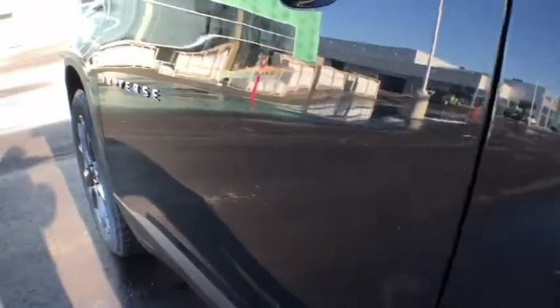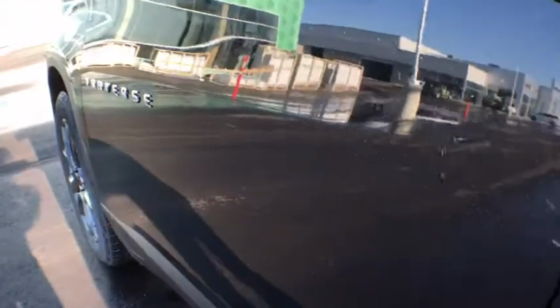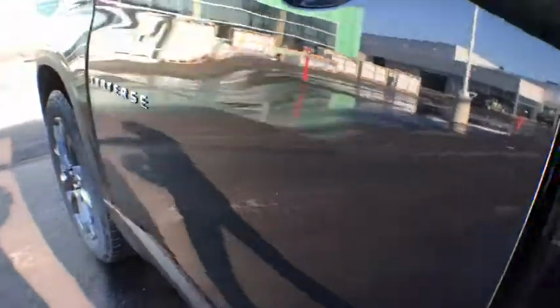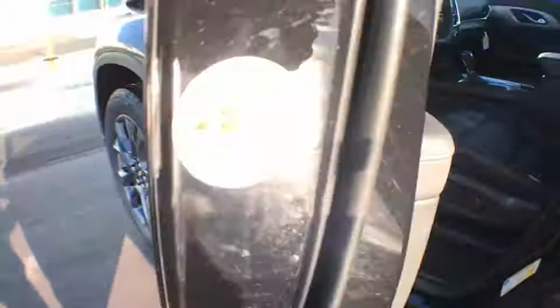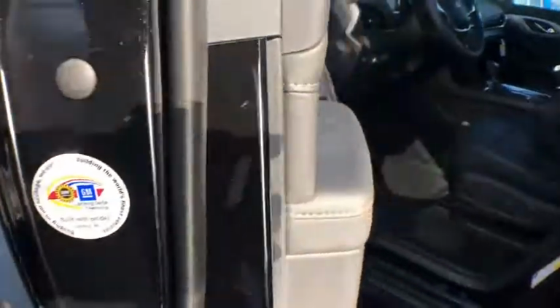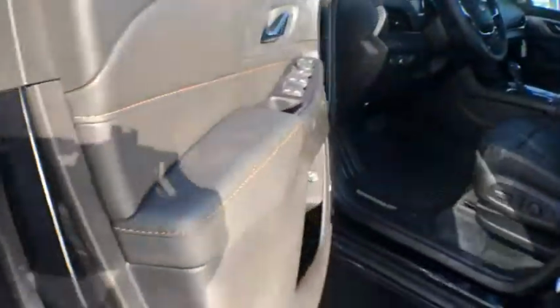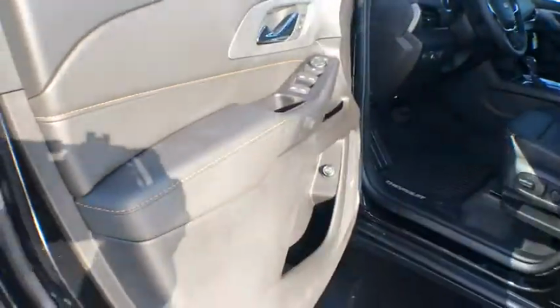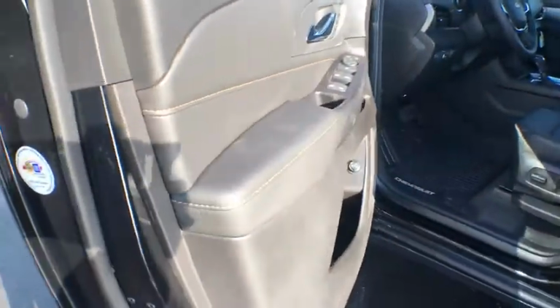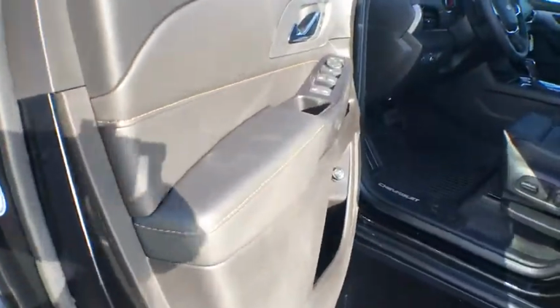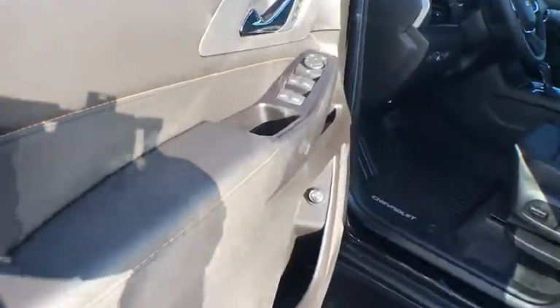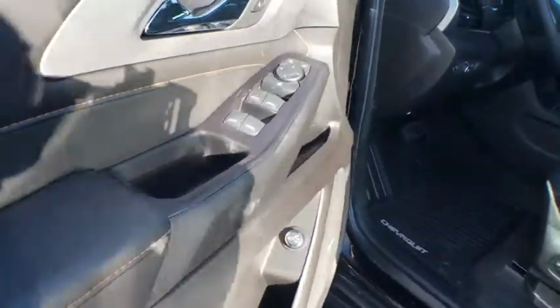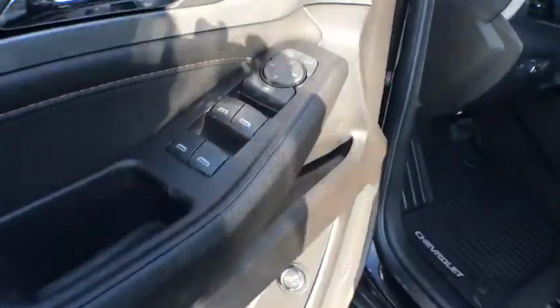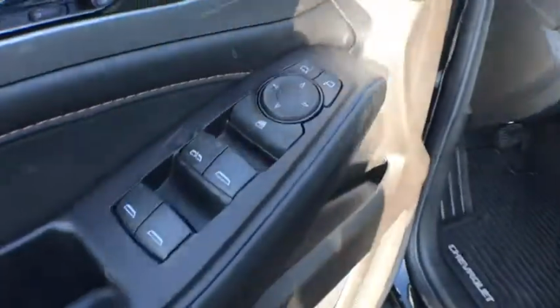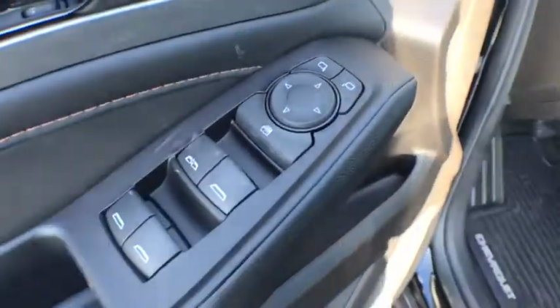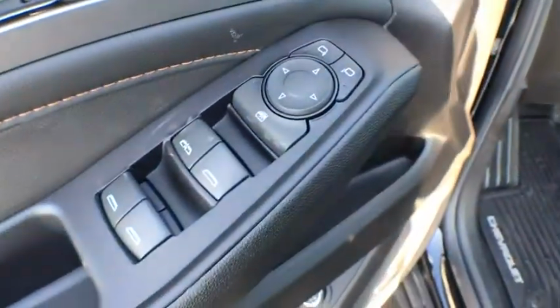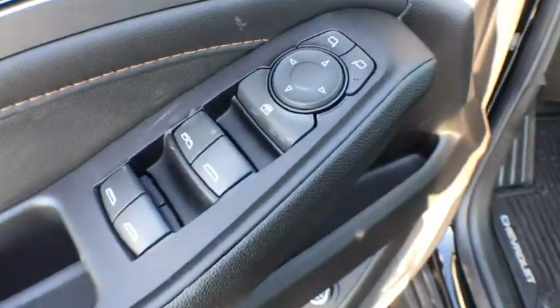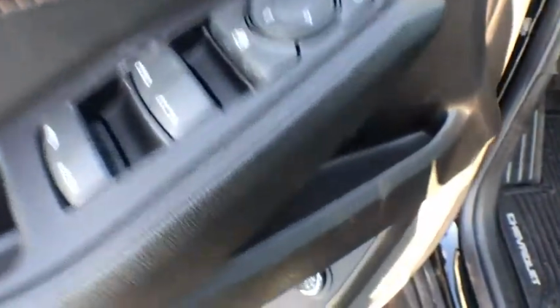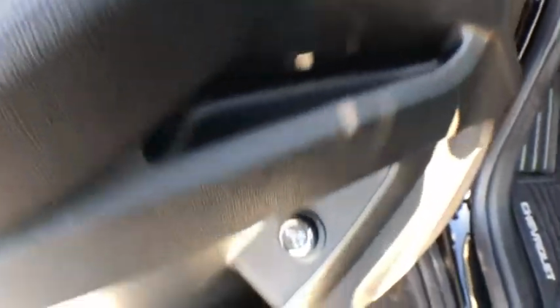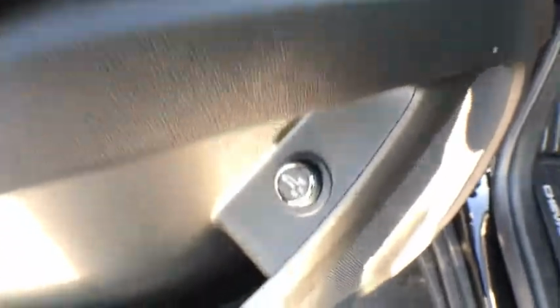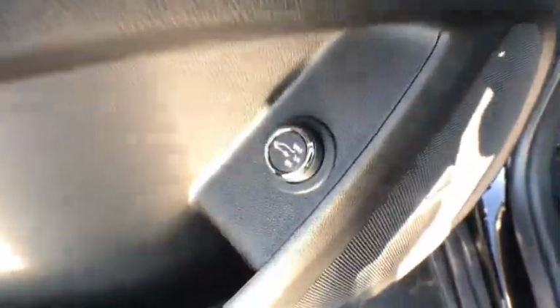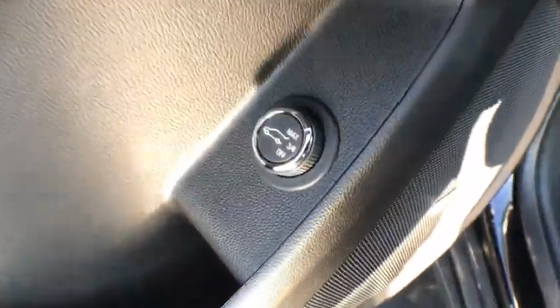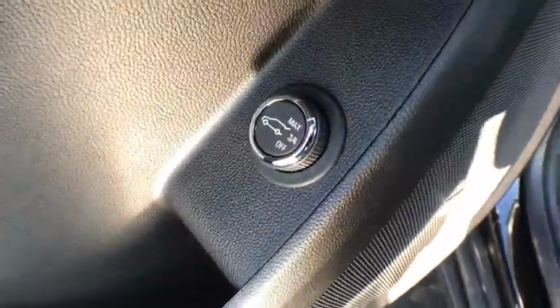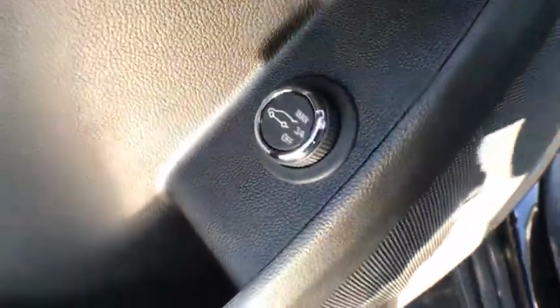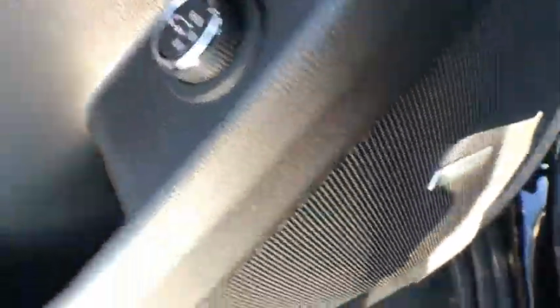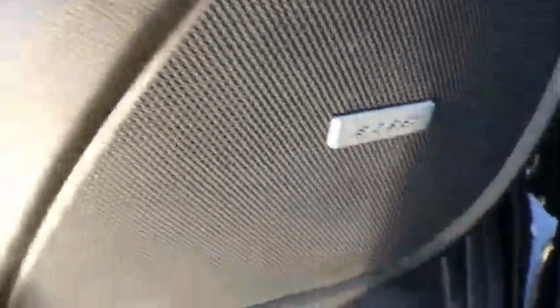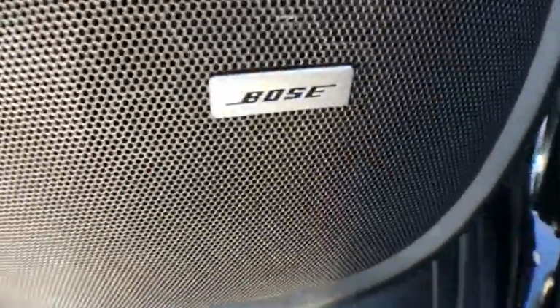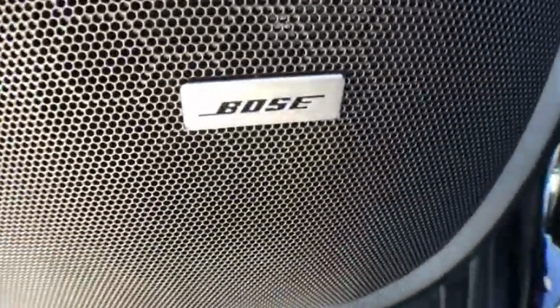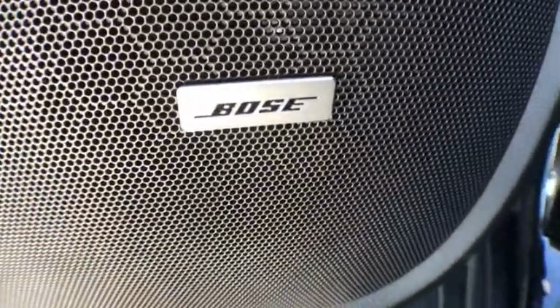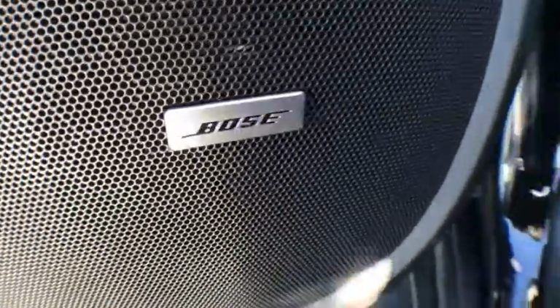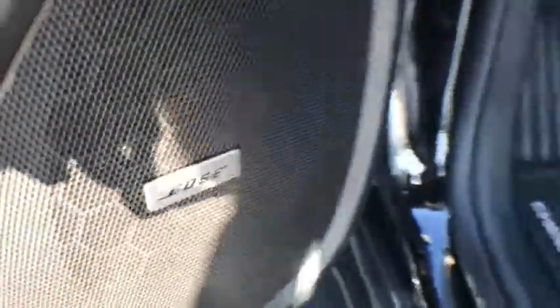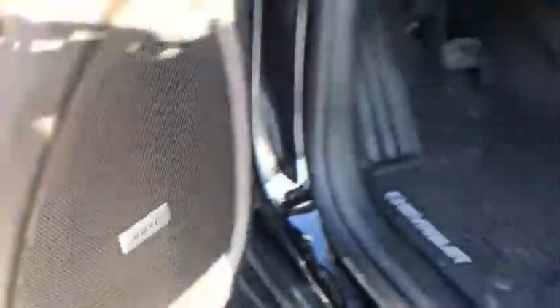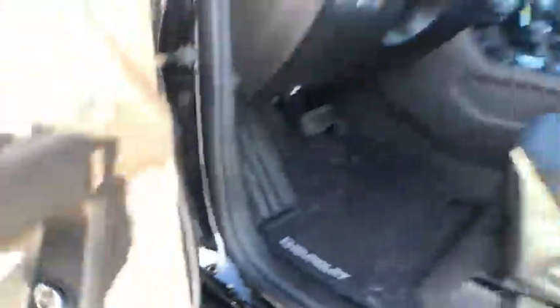Center armrest, heated front seat, rear window defroster, fog lights, electronic stability control, trip computer, compass, security system, power windows, and remote keyless entry.